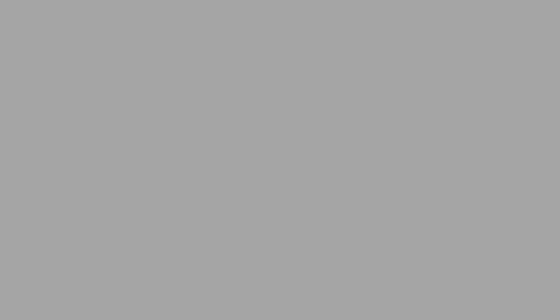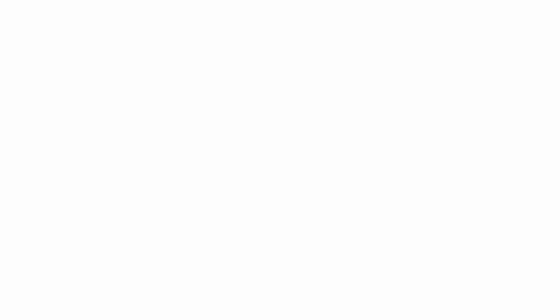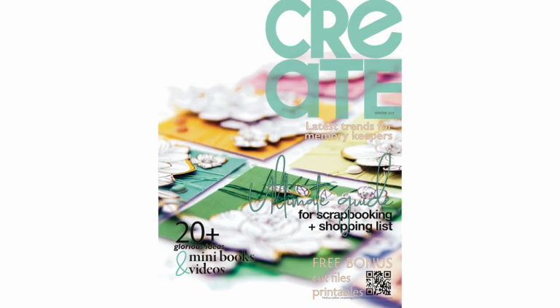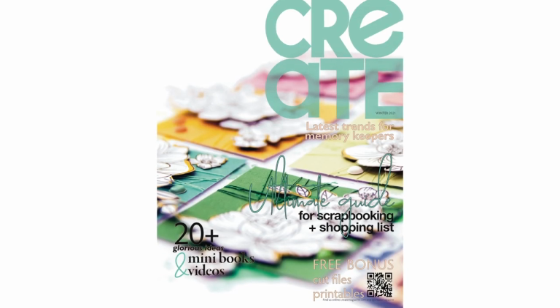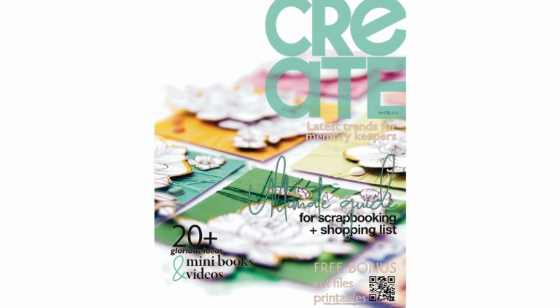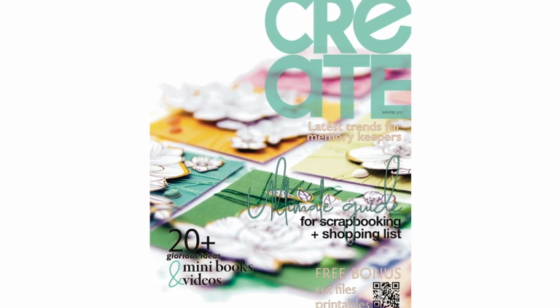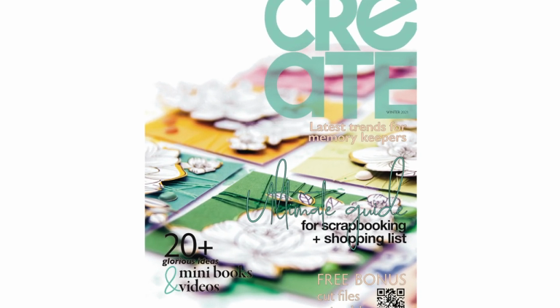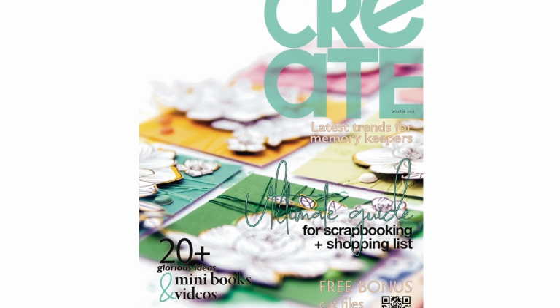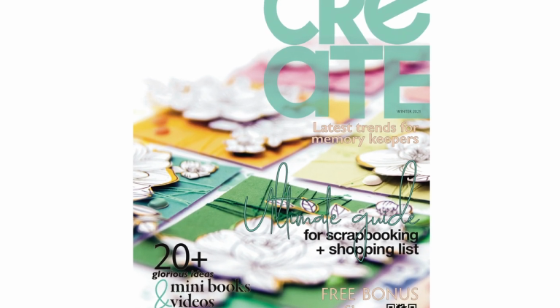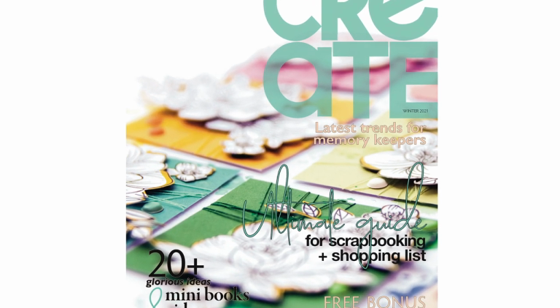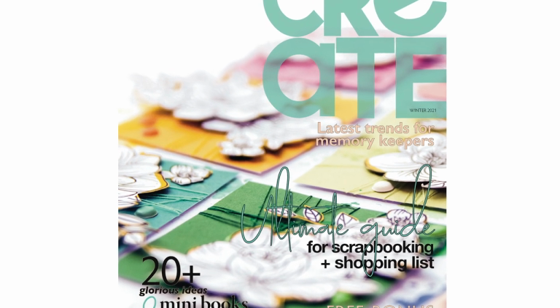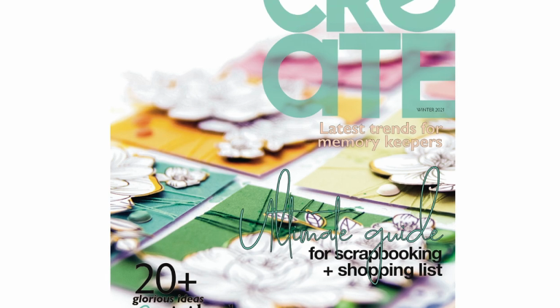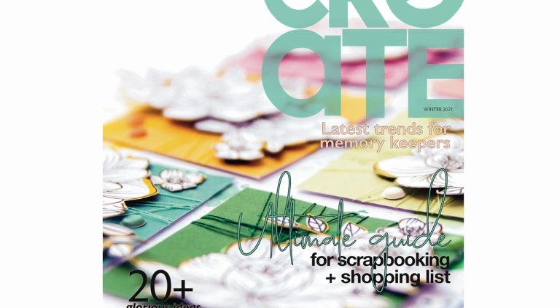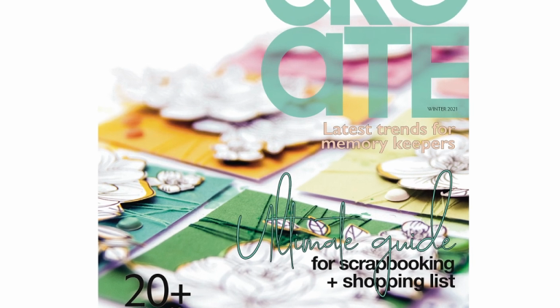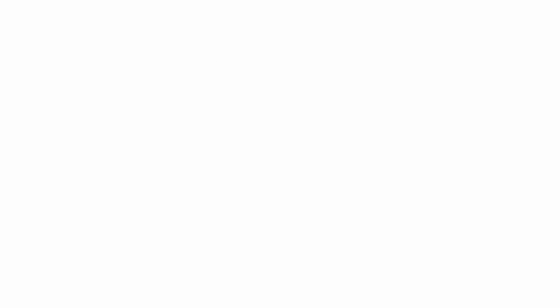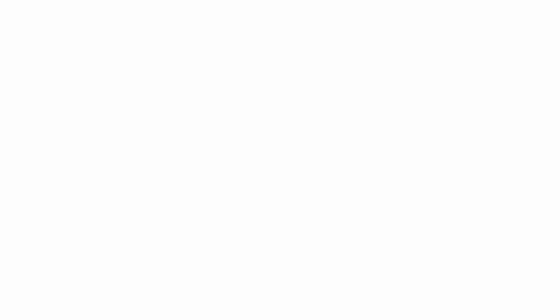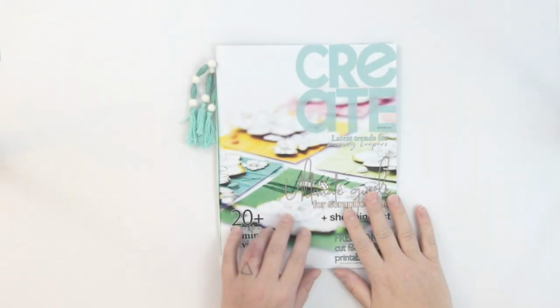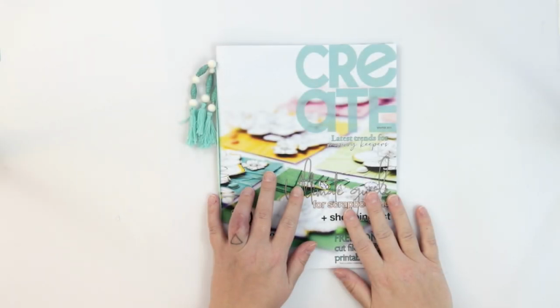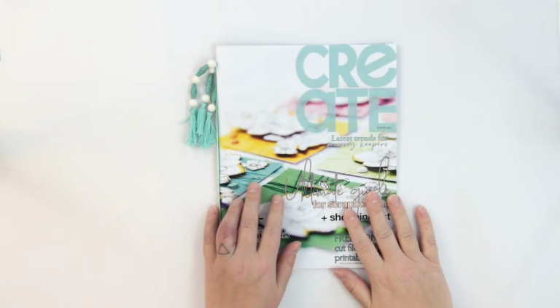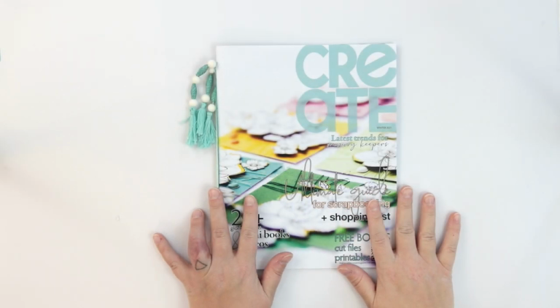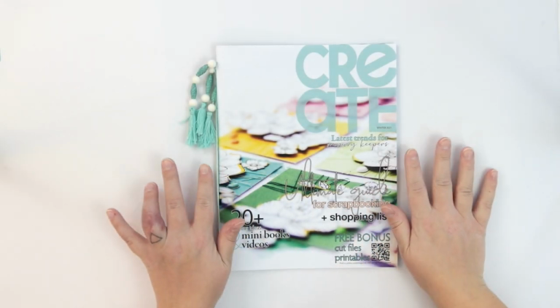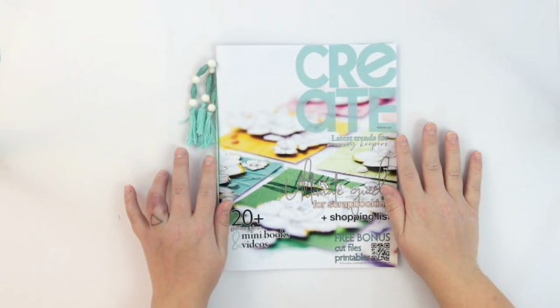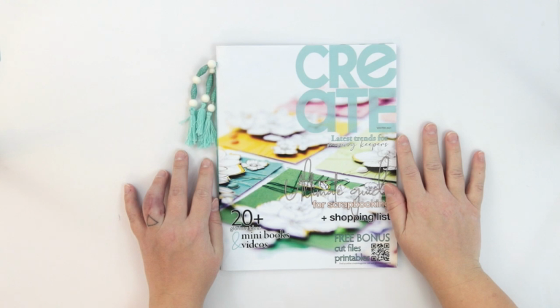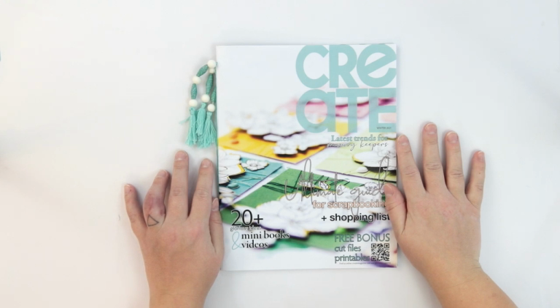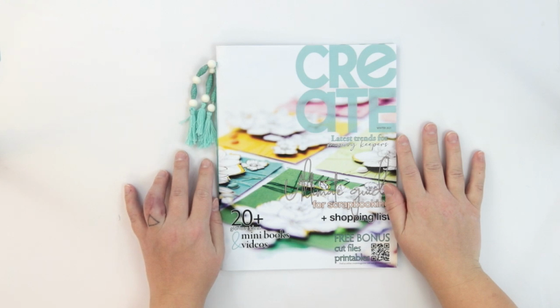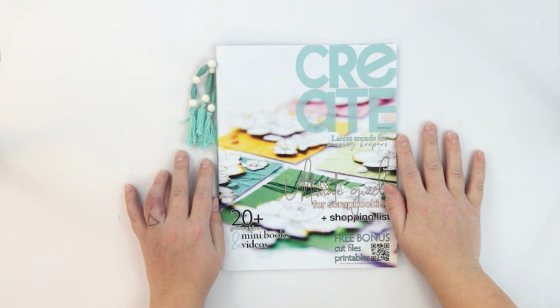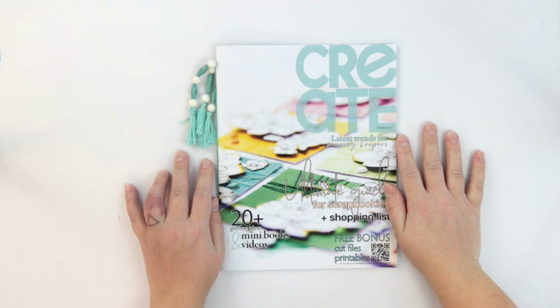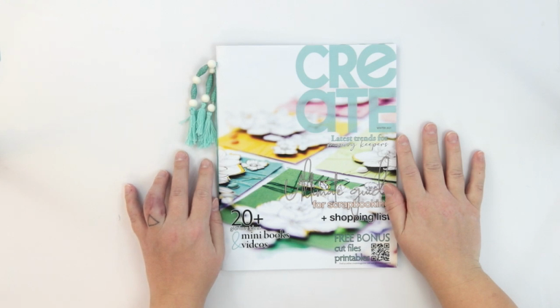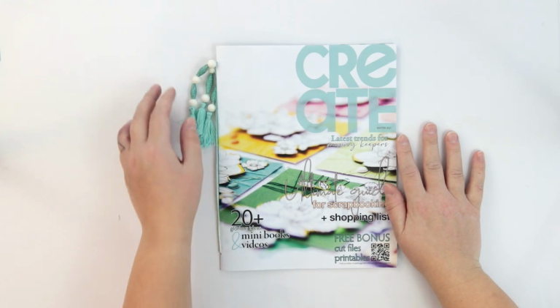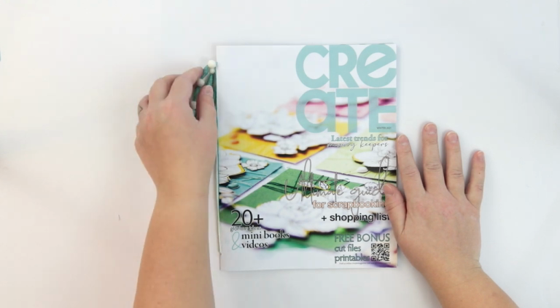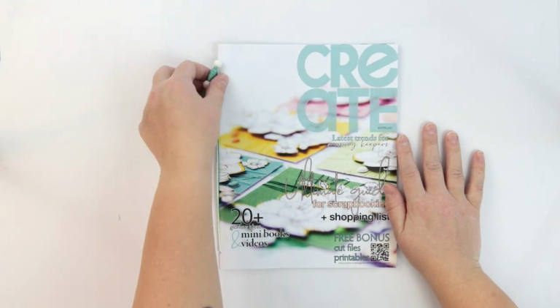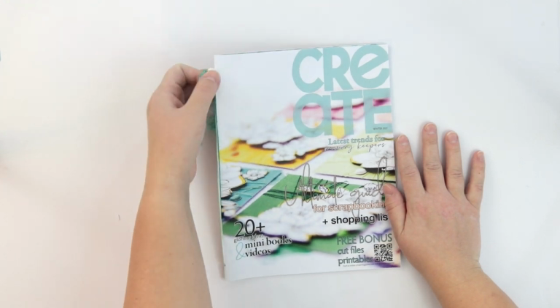Hi friends! Terhi here. I haven't been here much lately, but due to my little finger accident I haven't been scrapbooking that much, but I have created something and it's here.